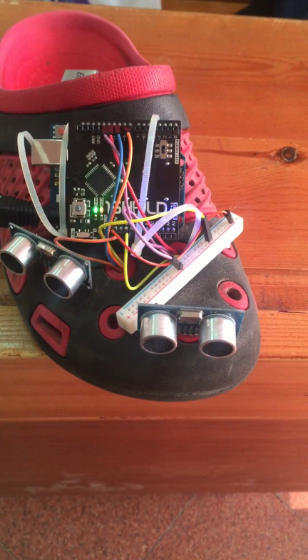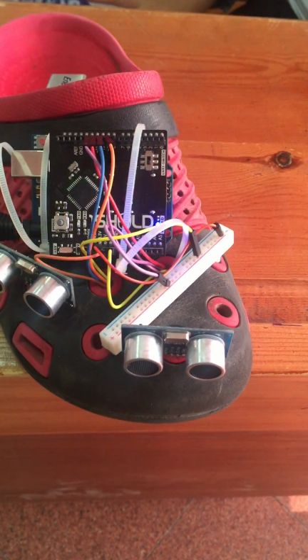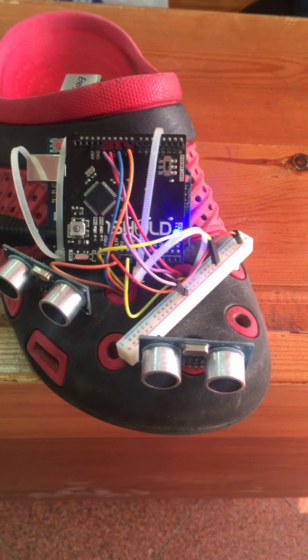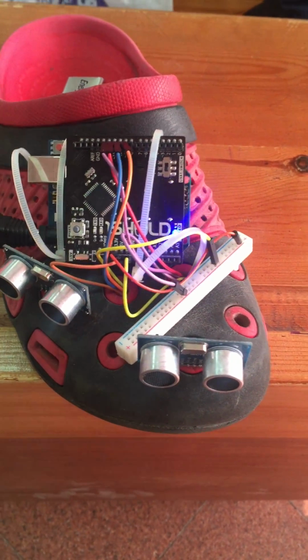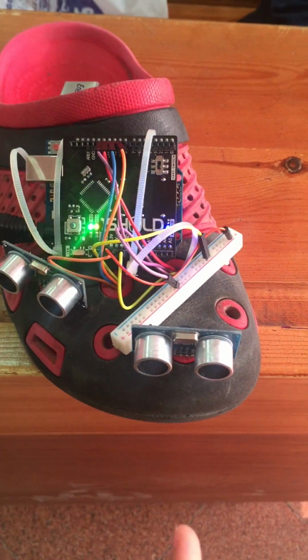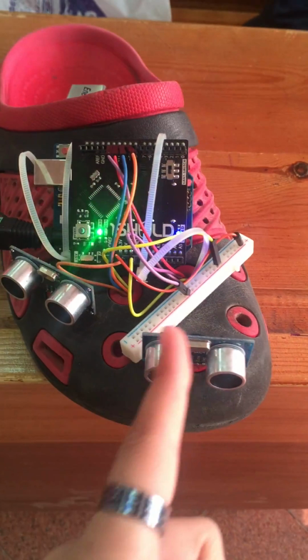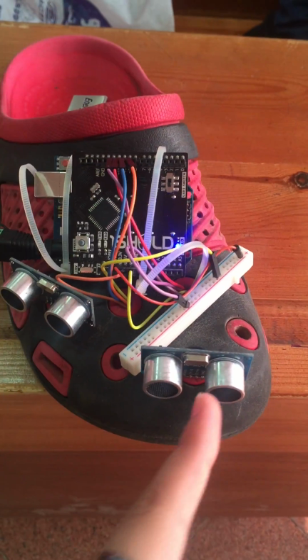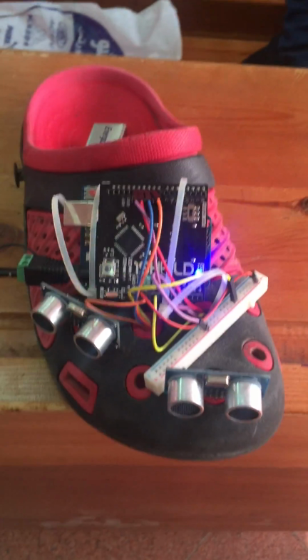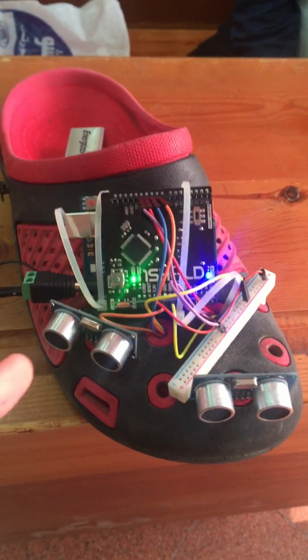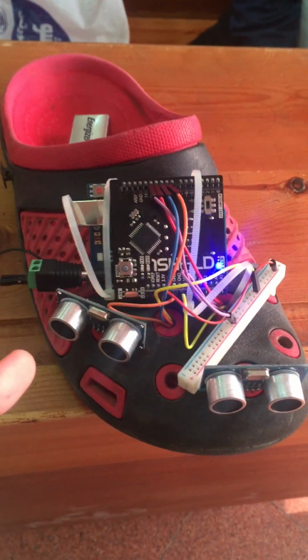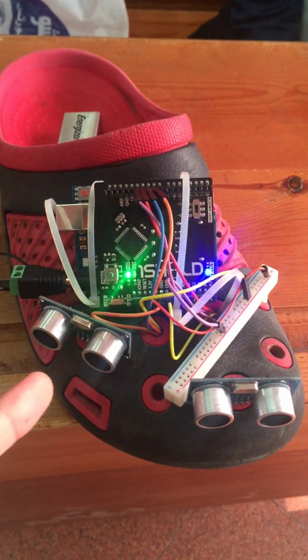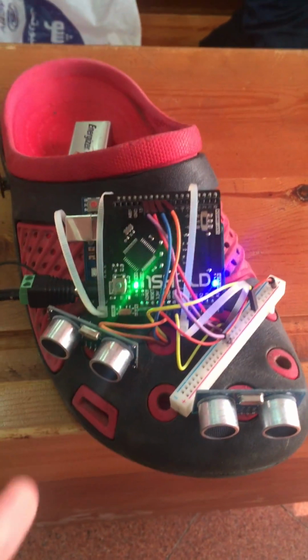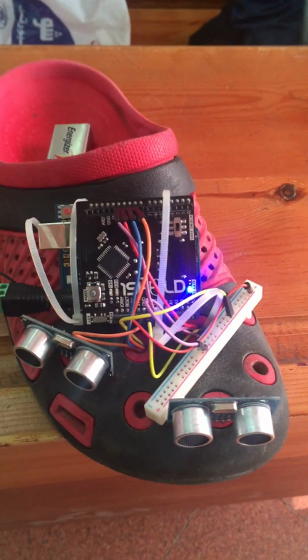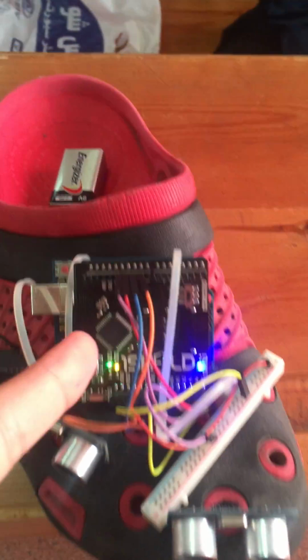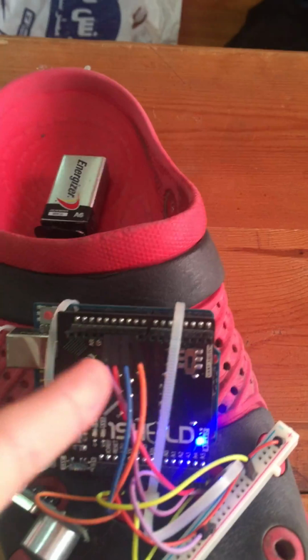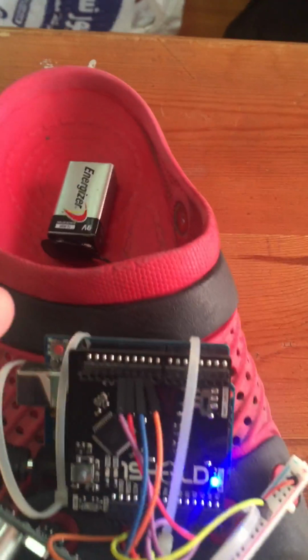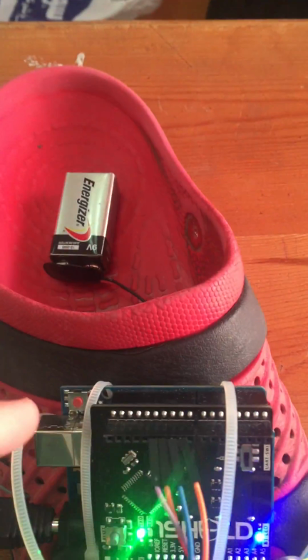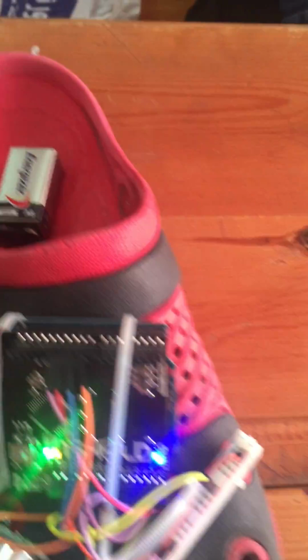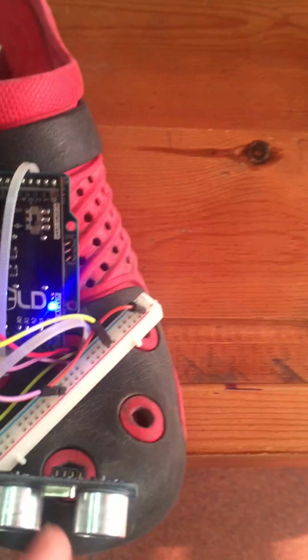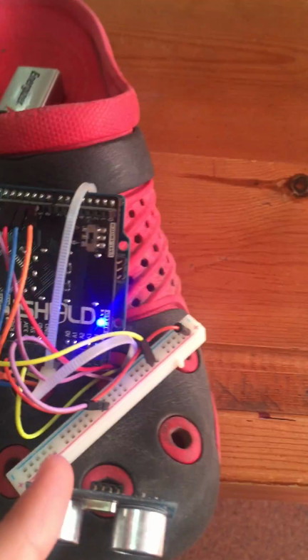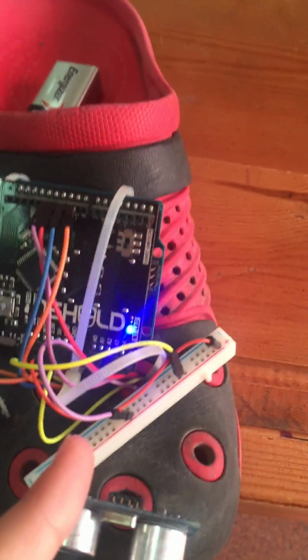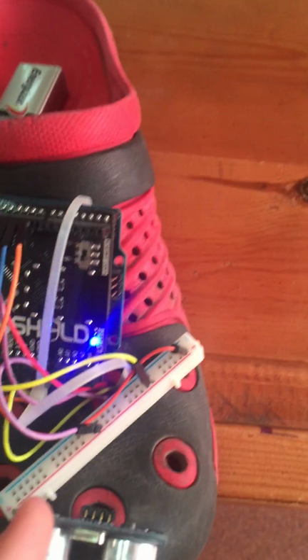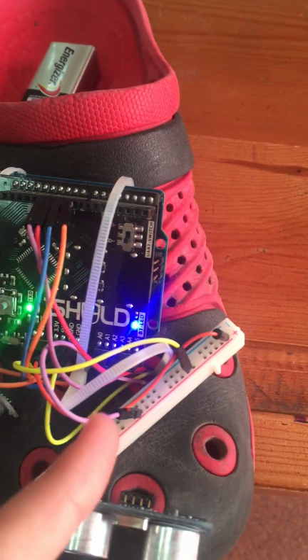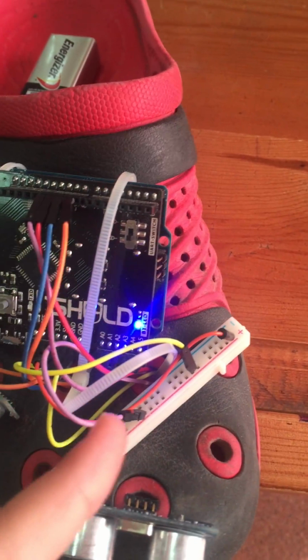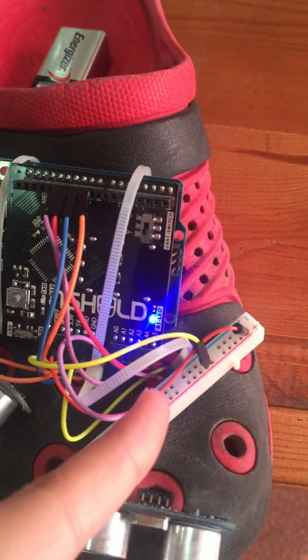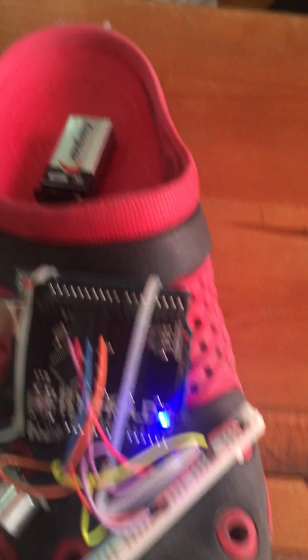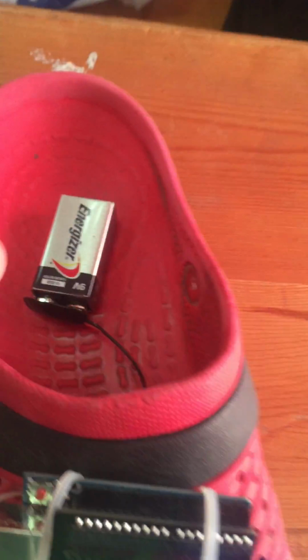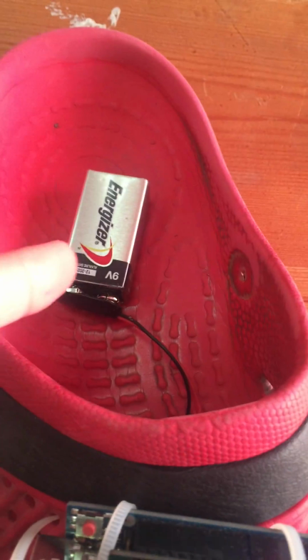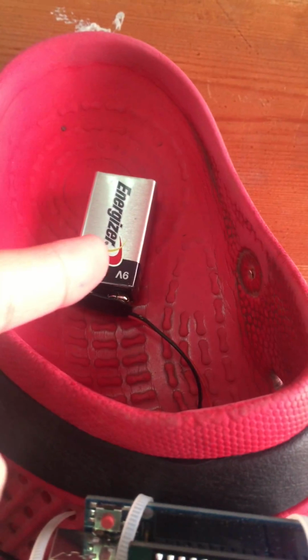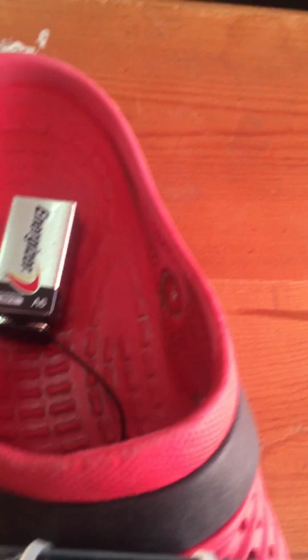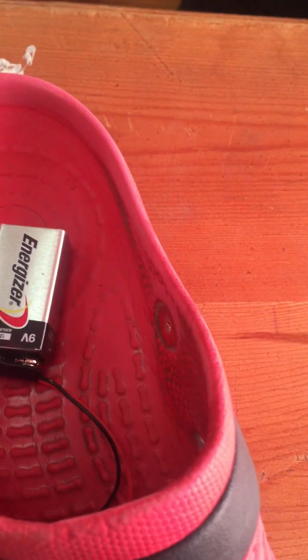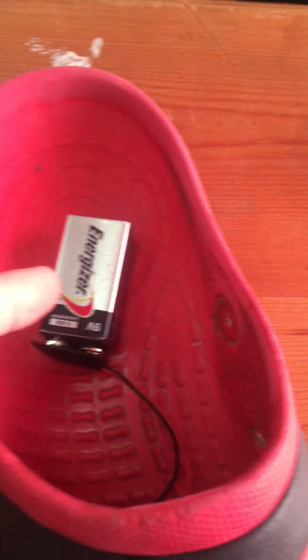We use two ultrasonic sensors: one points ahead and the other points 45 degrees away from it. We use one shield Arduino Uno. This is a tiny board with a five volt source, and this is a nine volt battery.